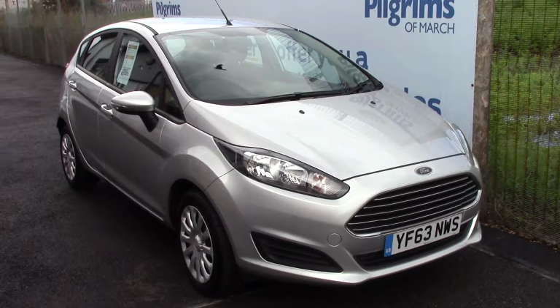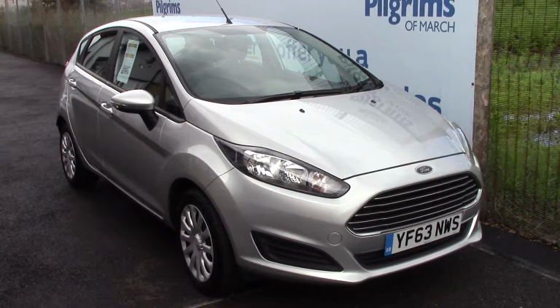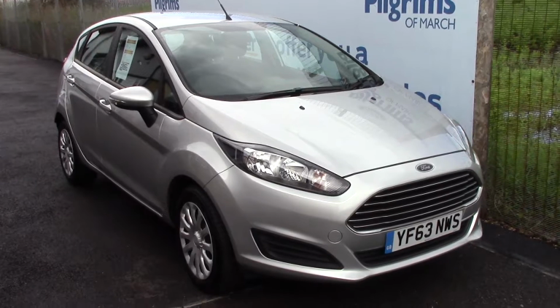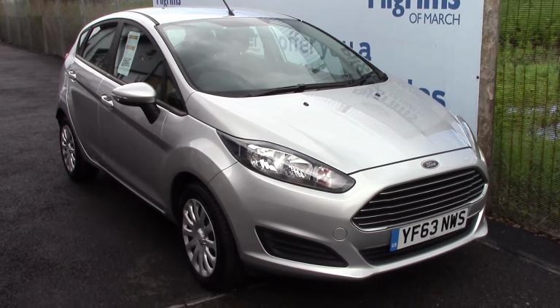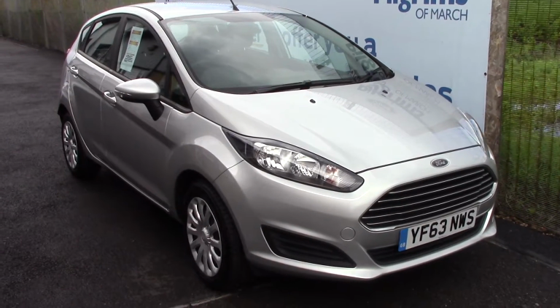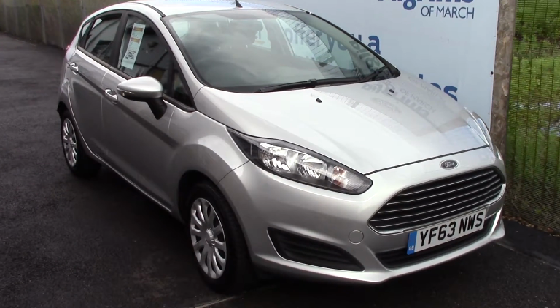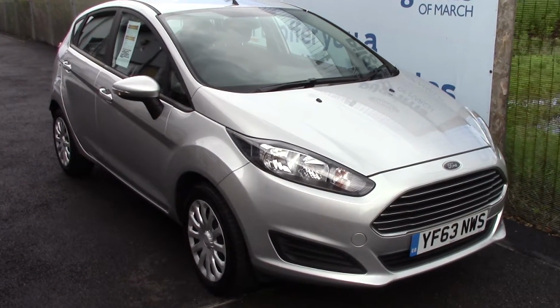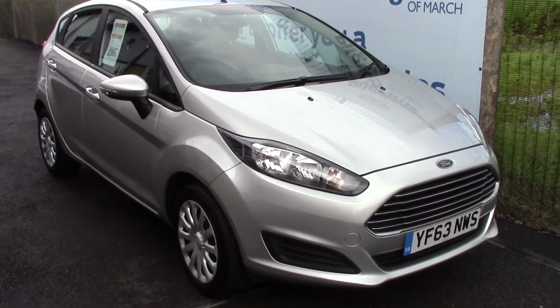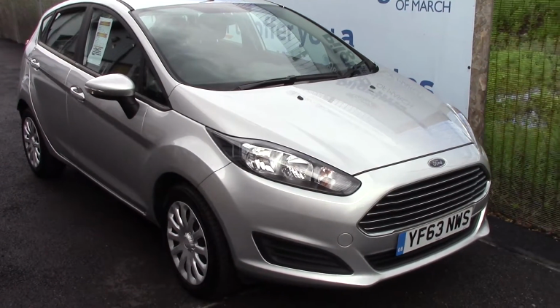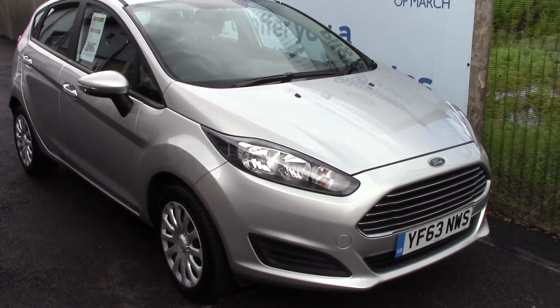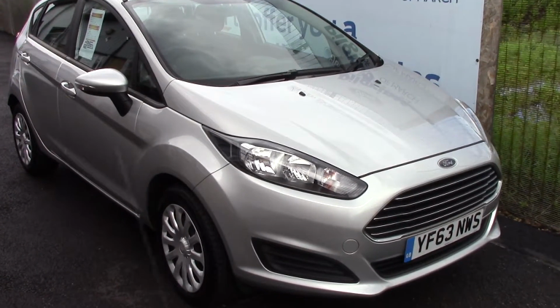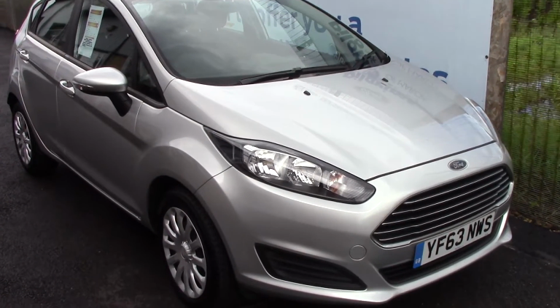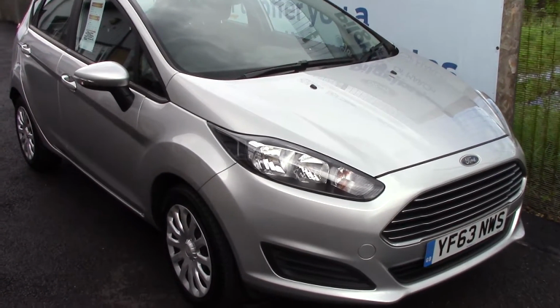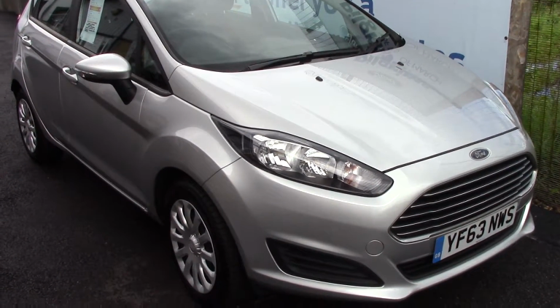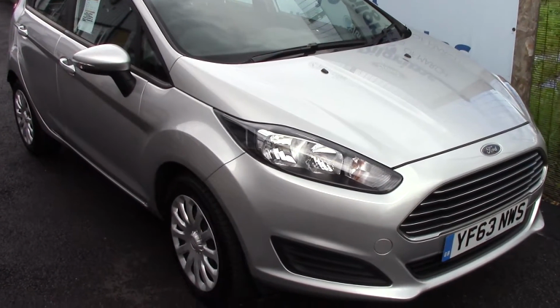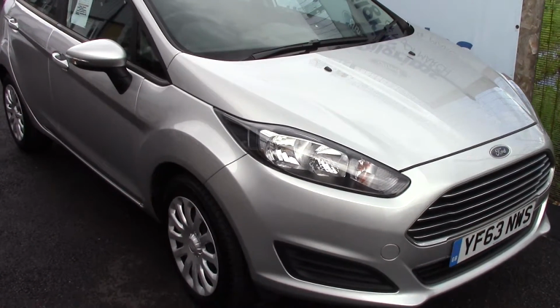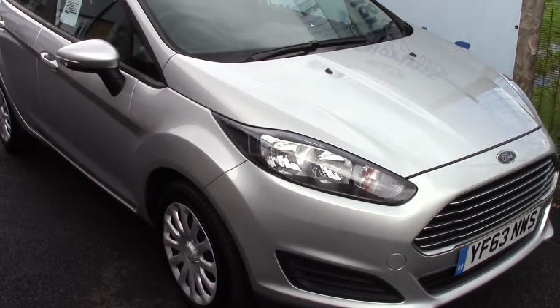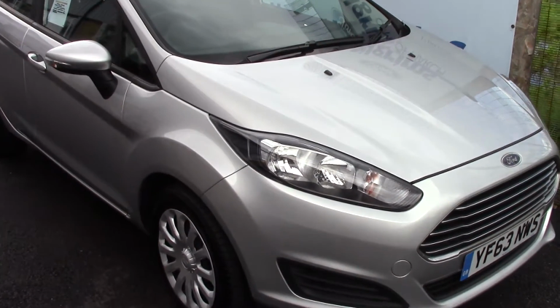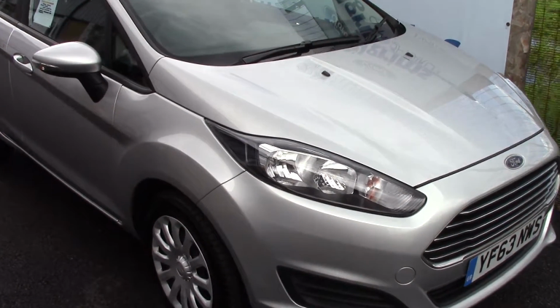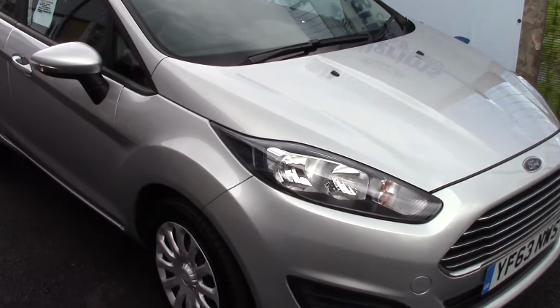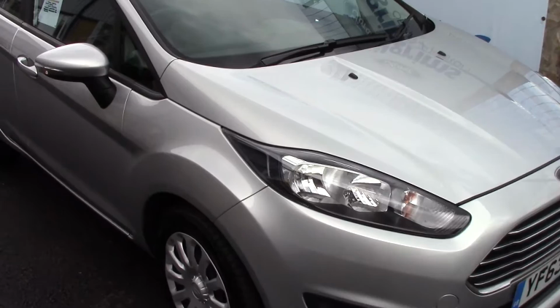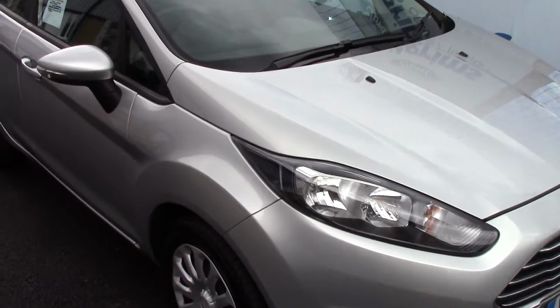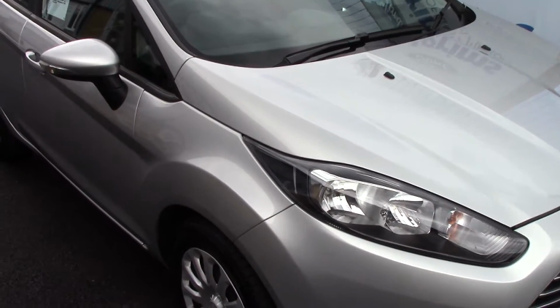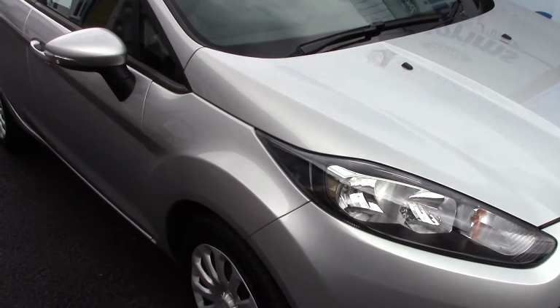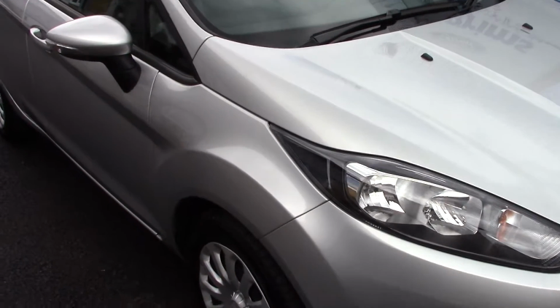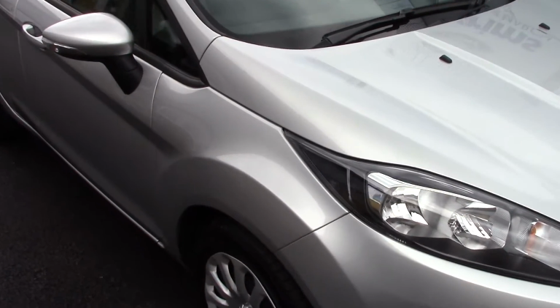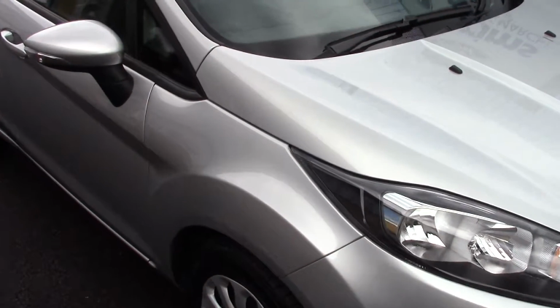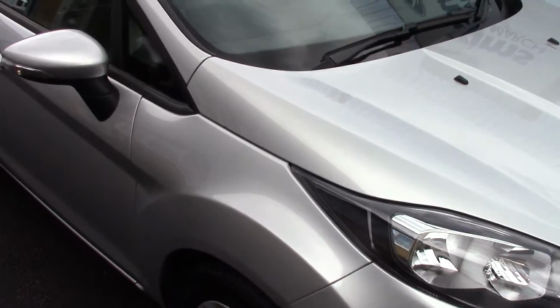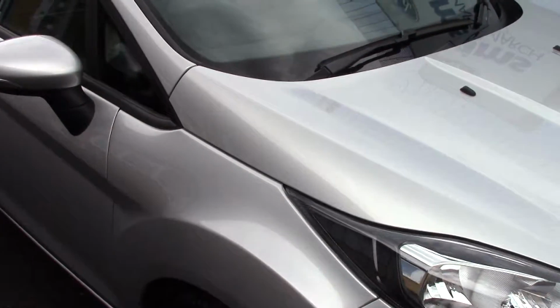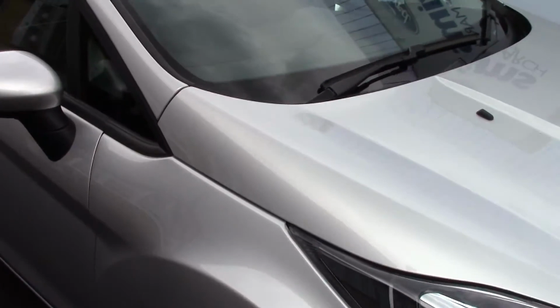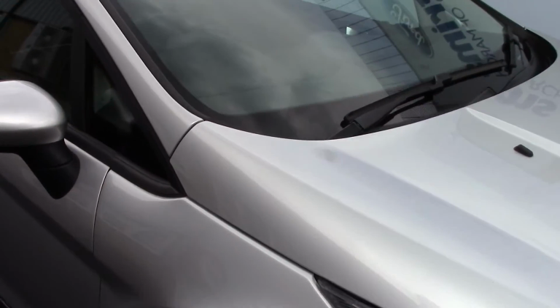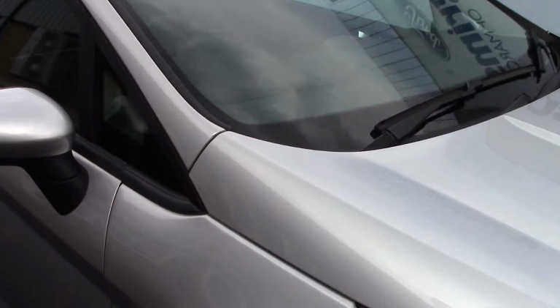Welcome to Pilgrims. I'm going to show you around this Ford Fiesta Style. This vehicle has had one private owner.